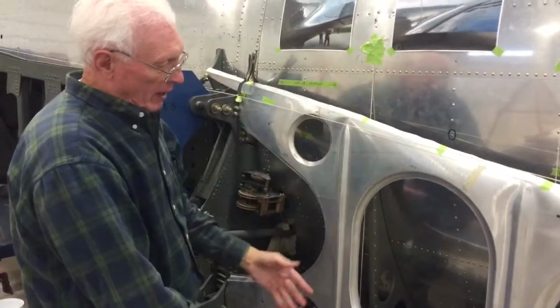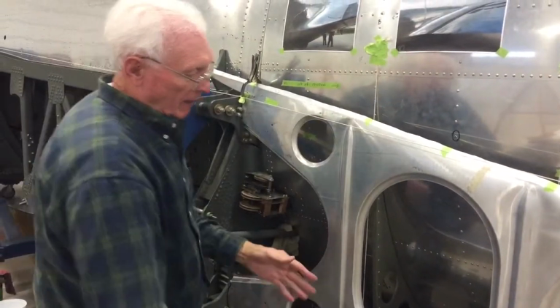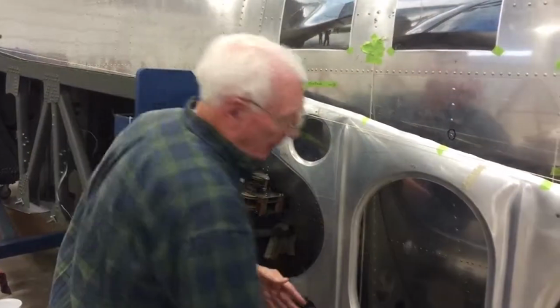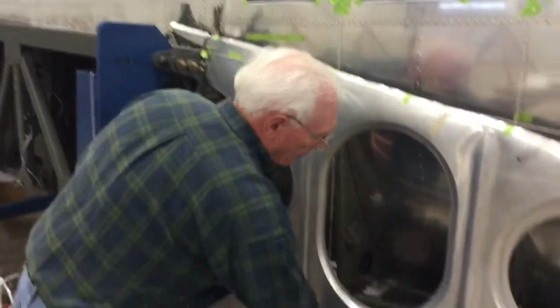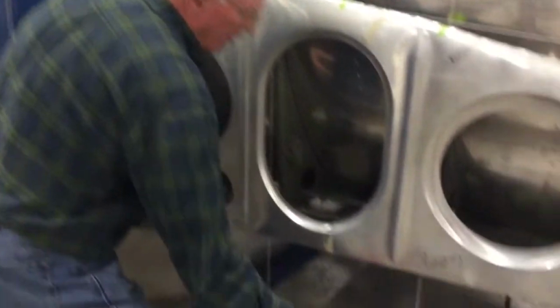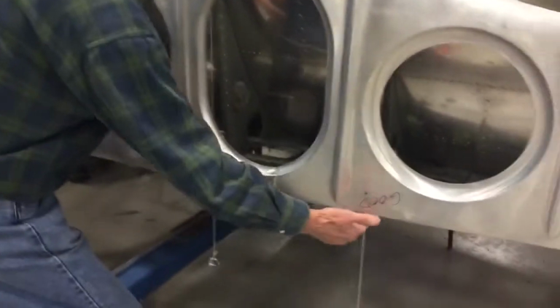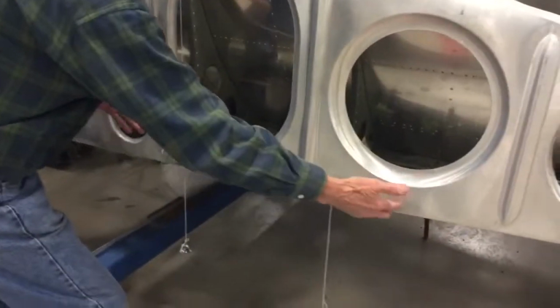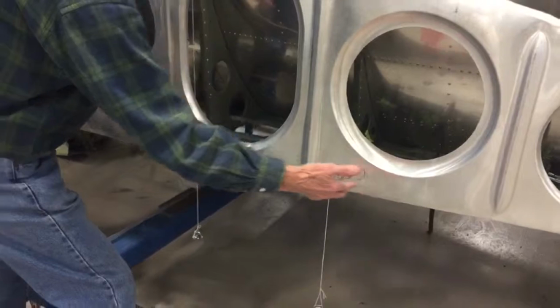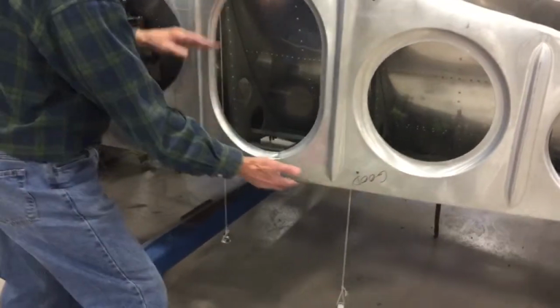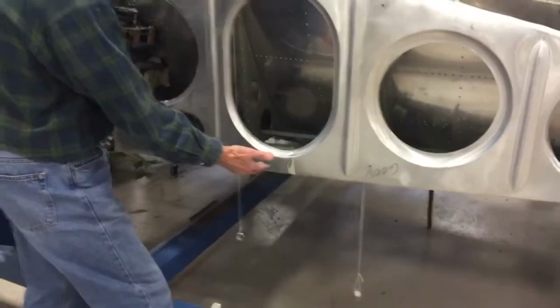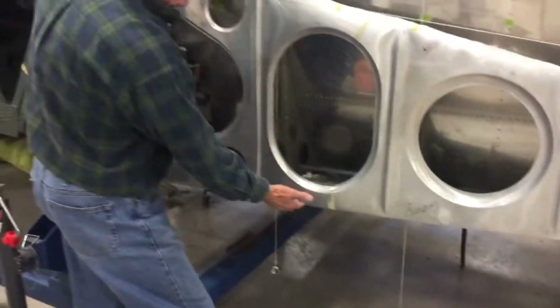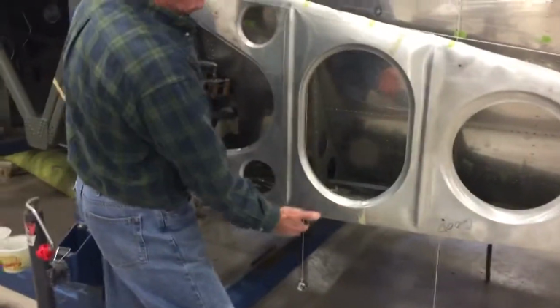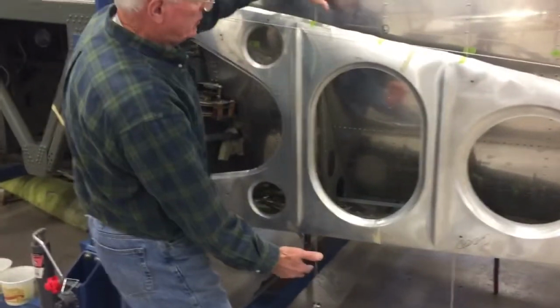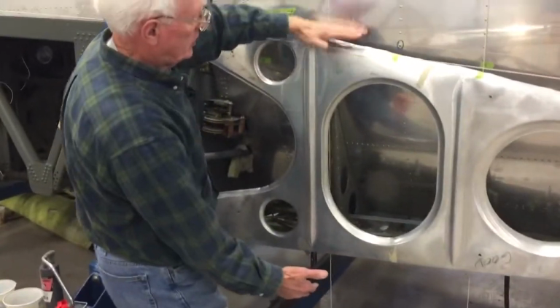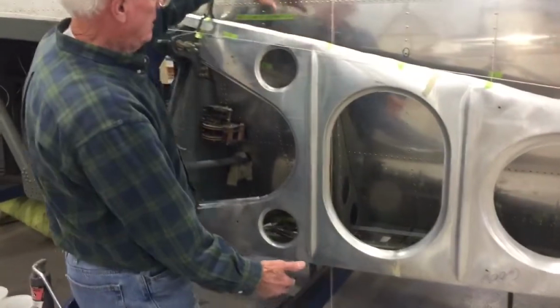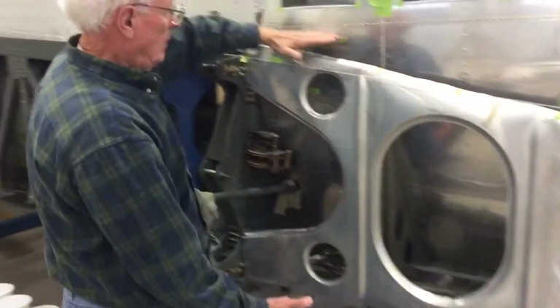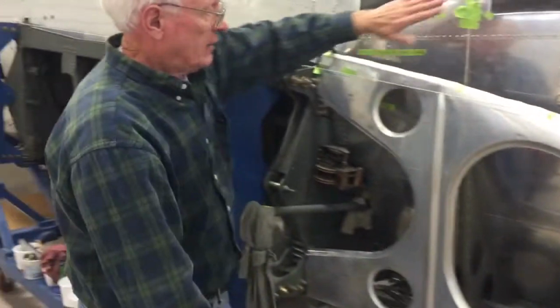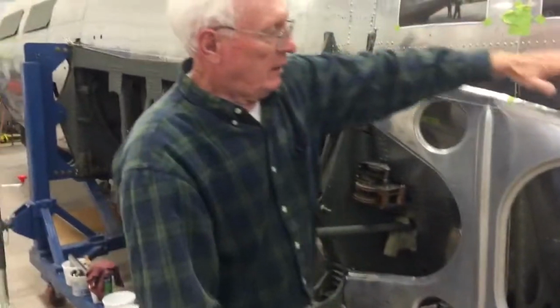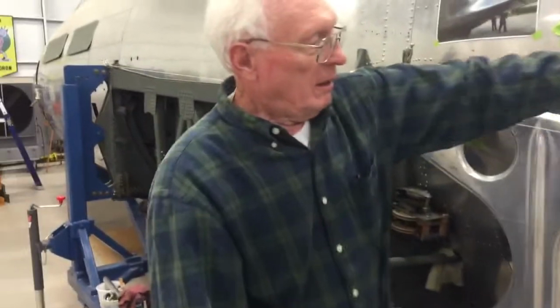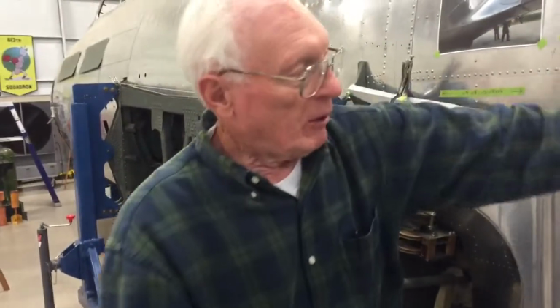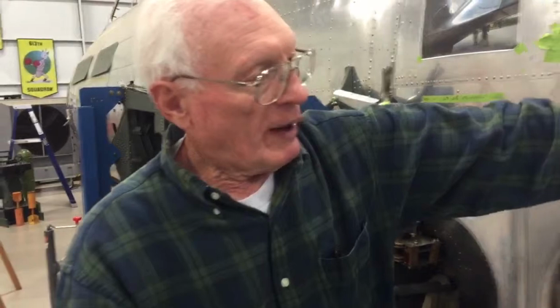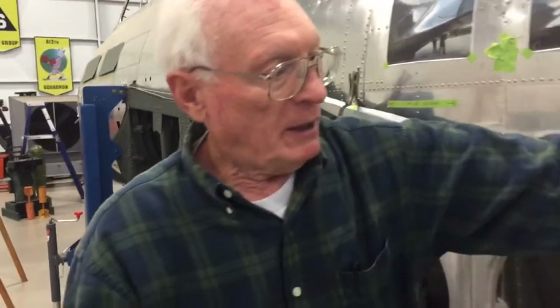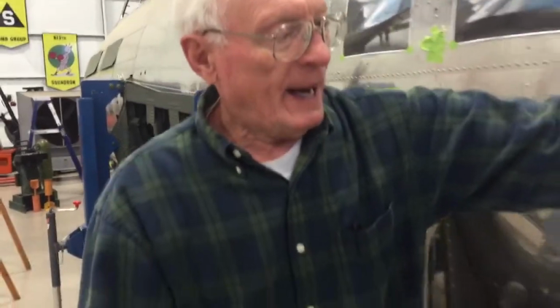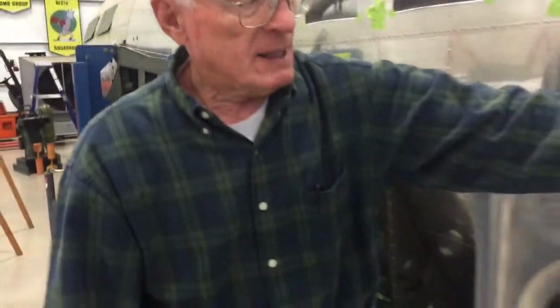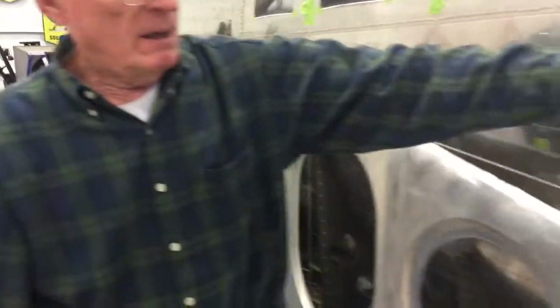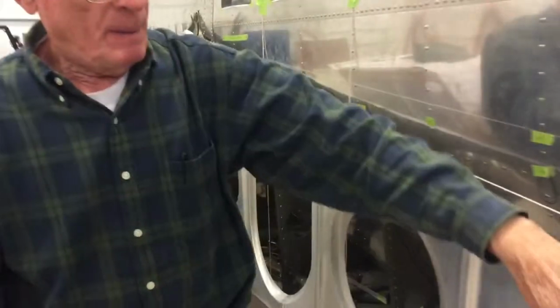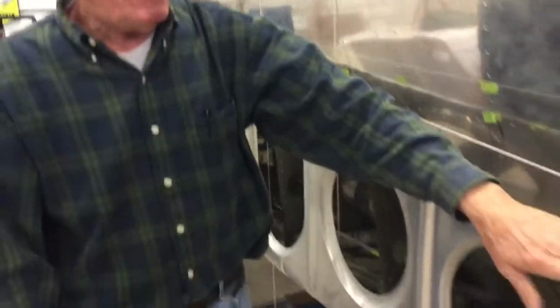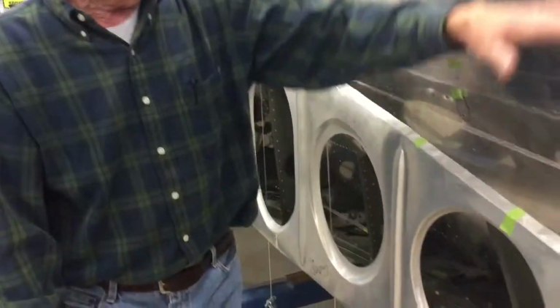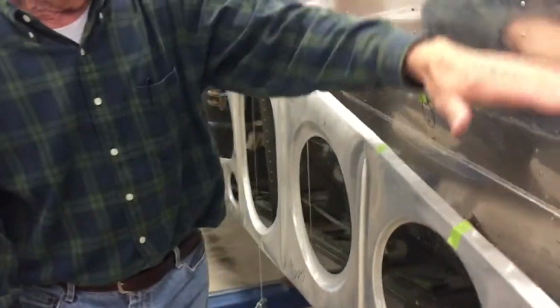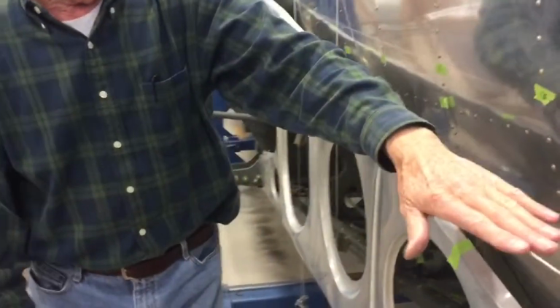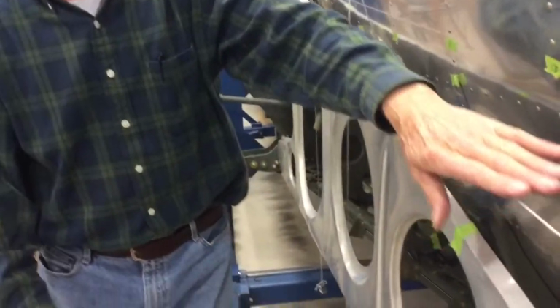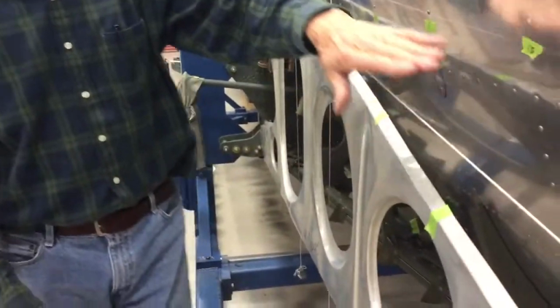Then we'll build supports underneath here, and then add skin to it. The skin will actually come all the way around here and attach this piece to the fuselage.